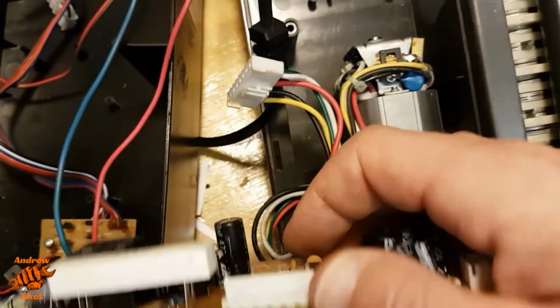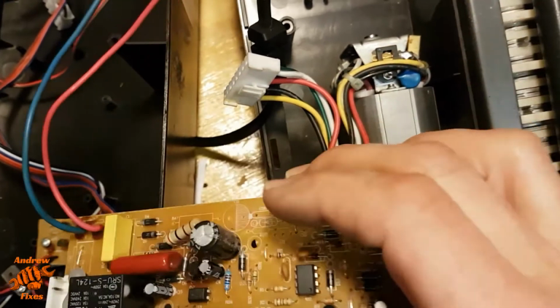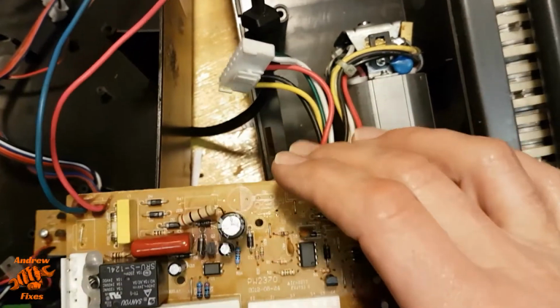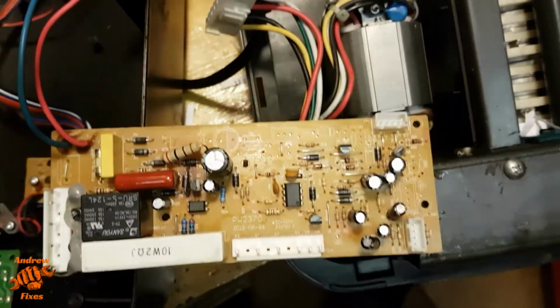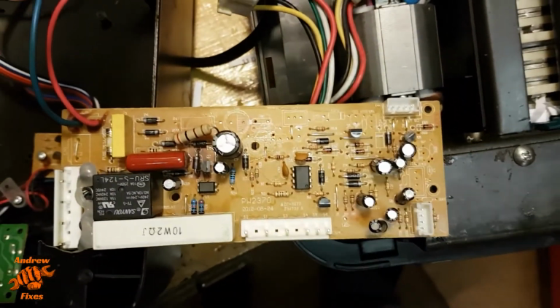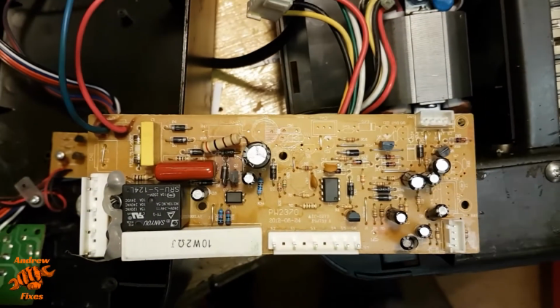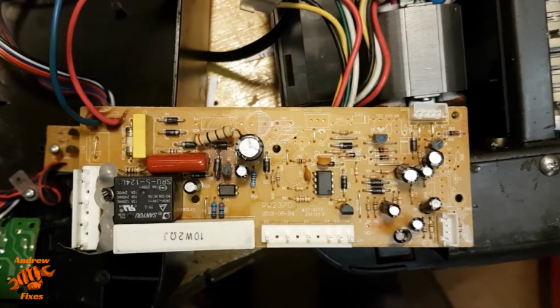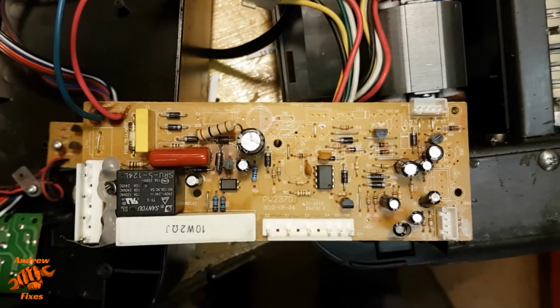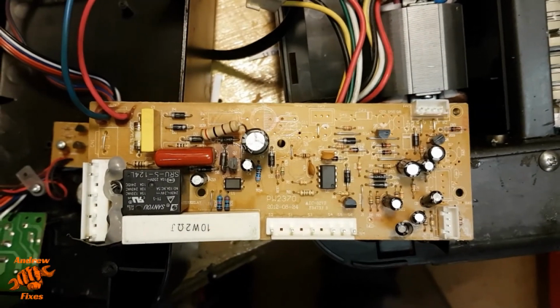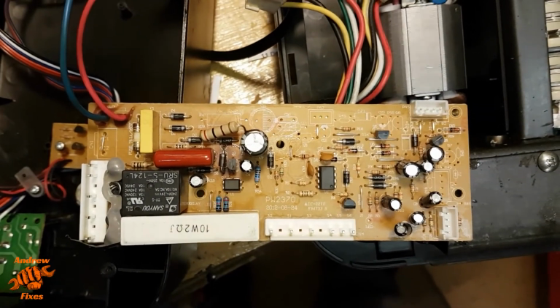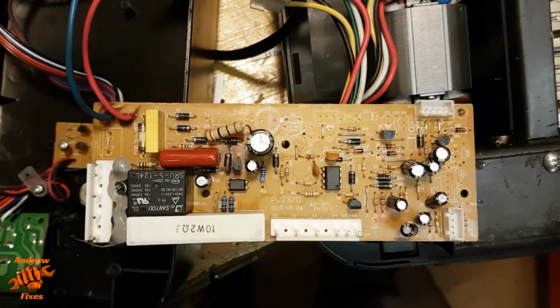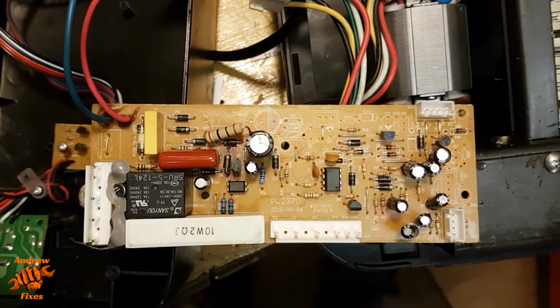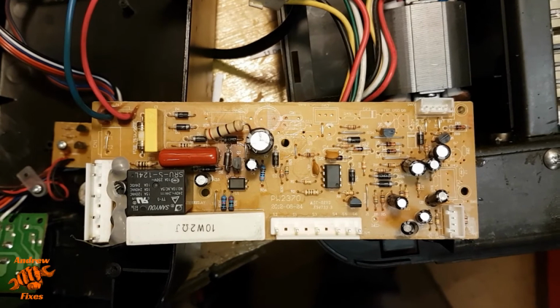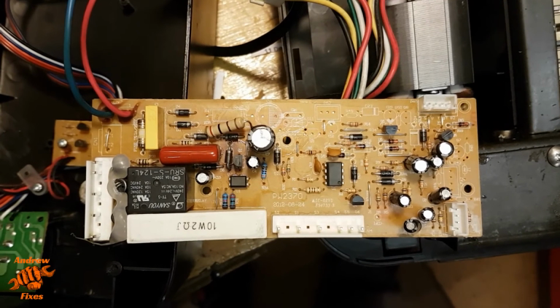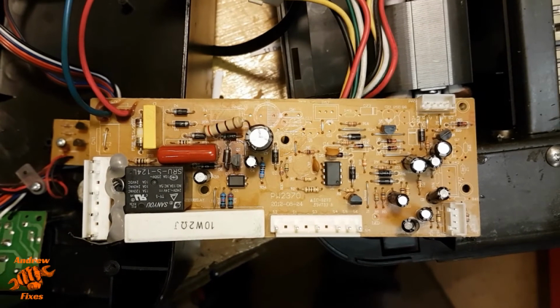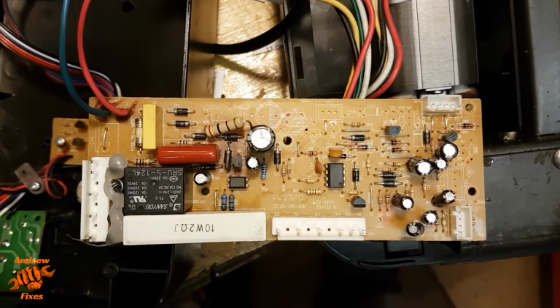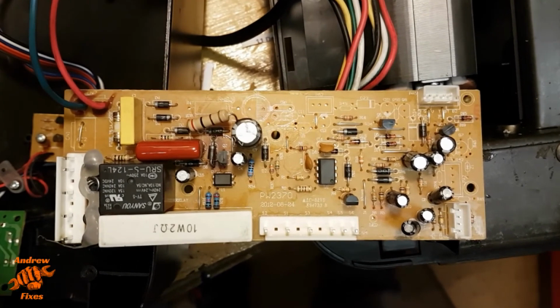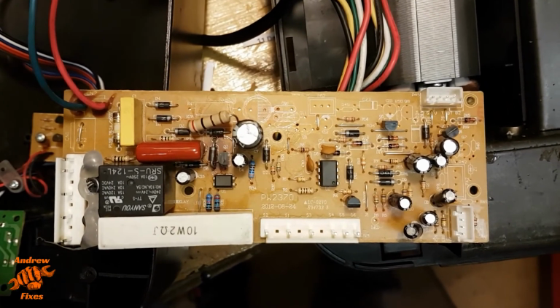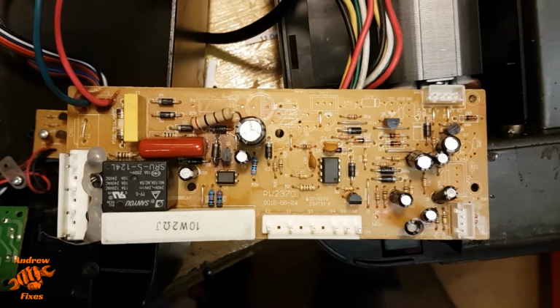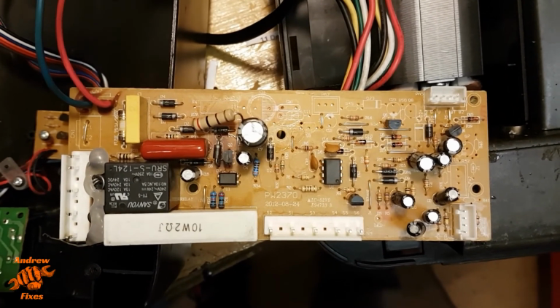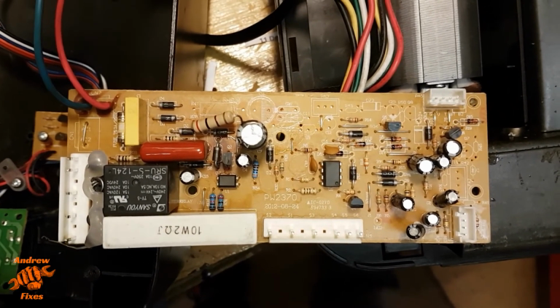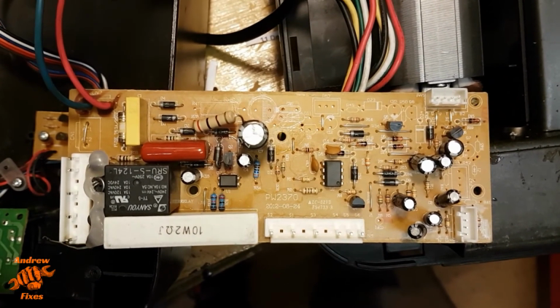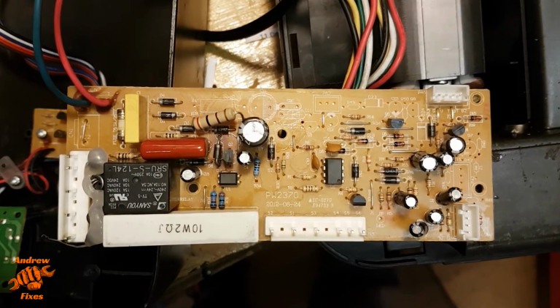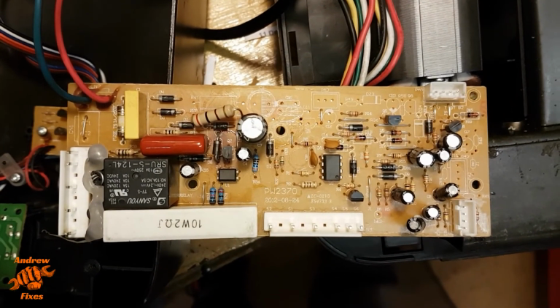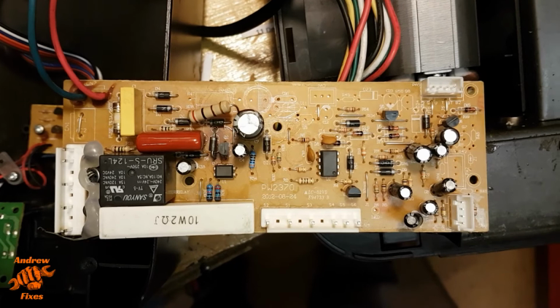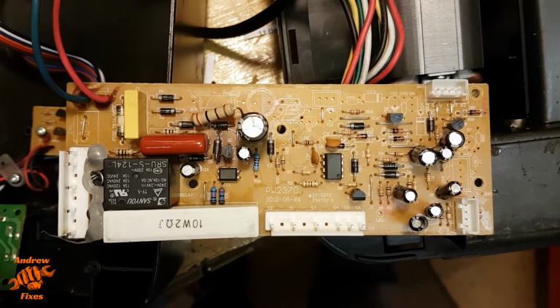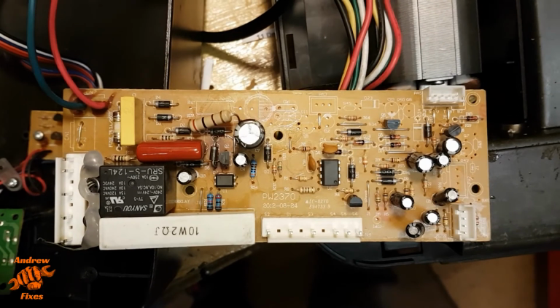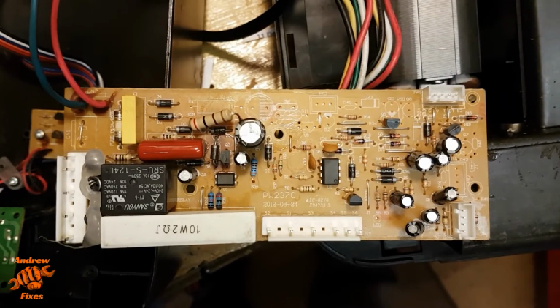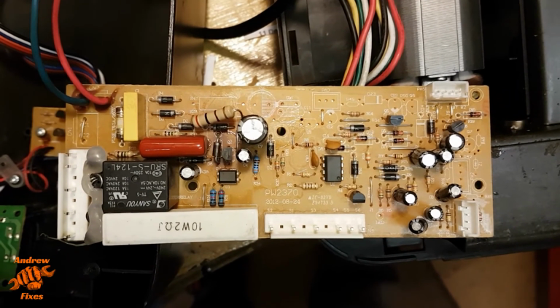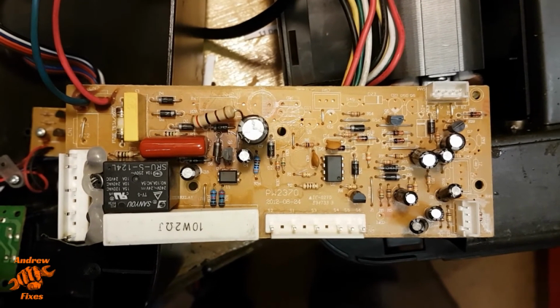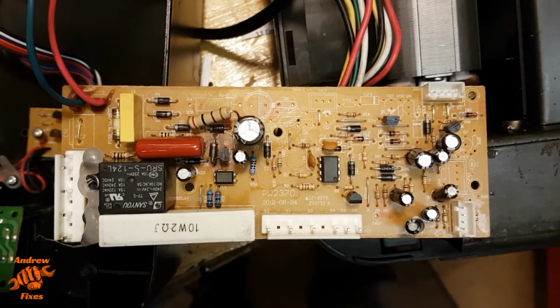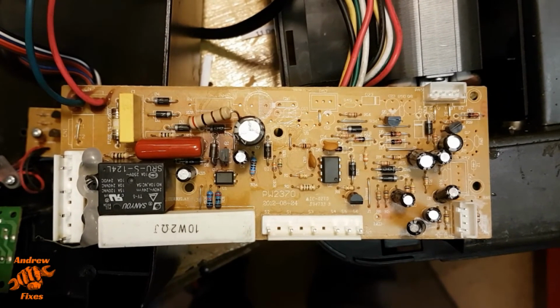So what I'm going to do is desolder it, test it again, and then assuming that test shows that it's still duff, I'll be replacing it and seeing what happens.